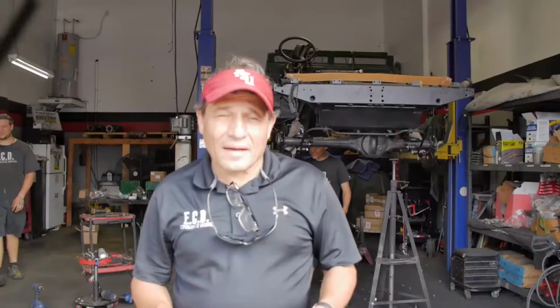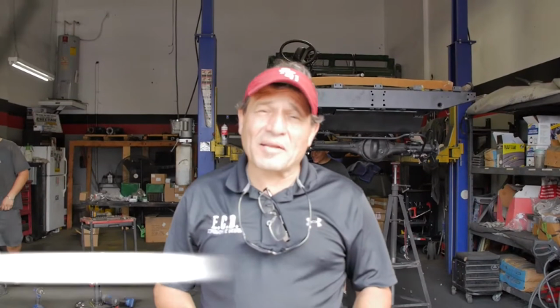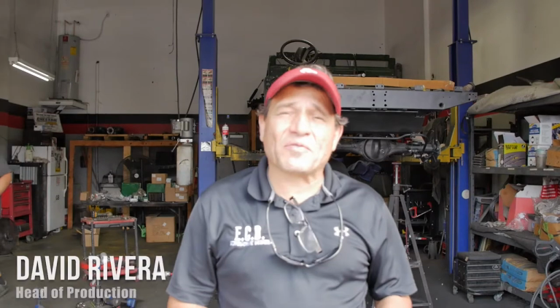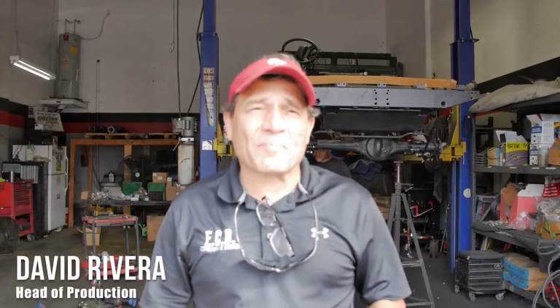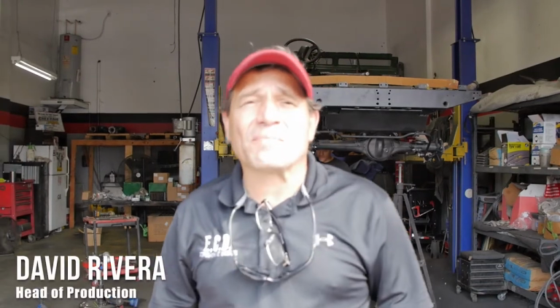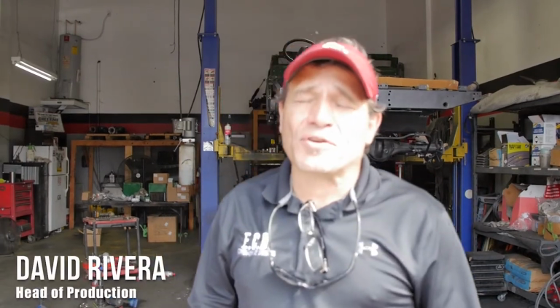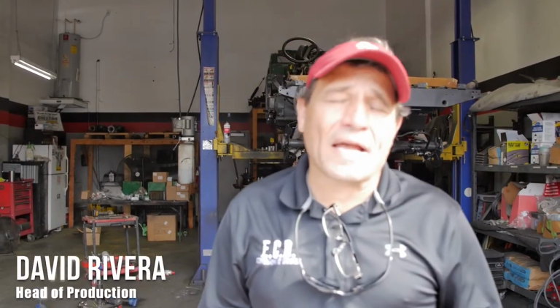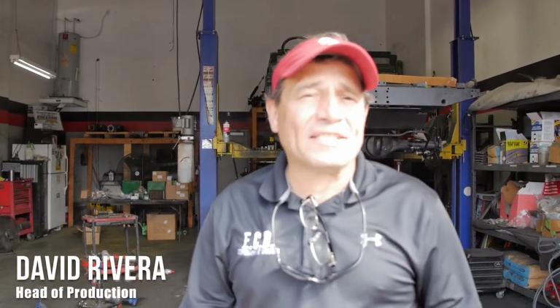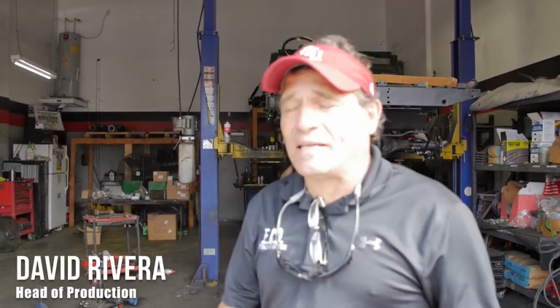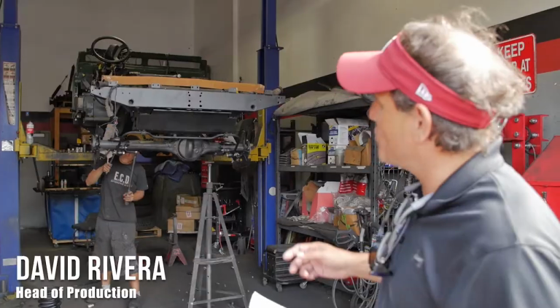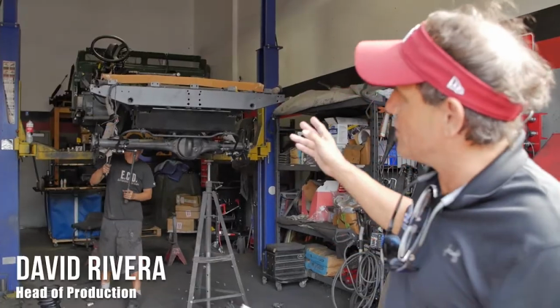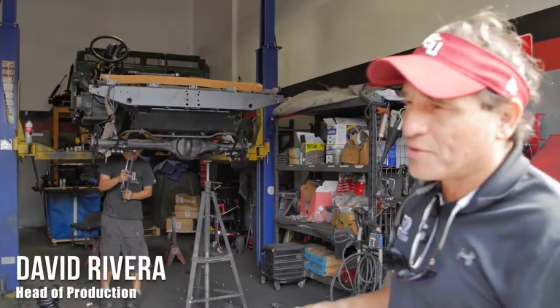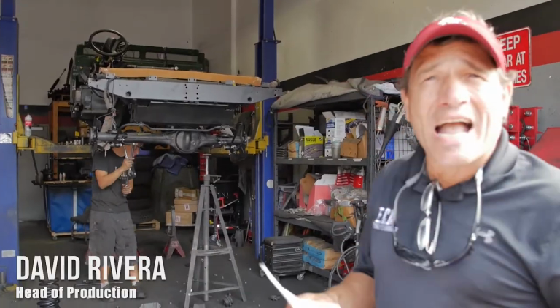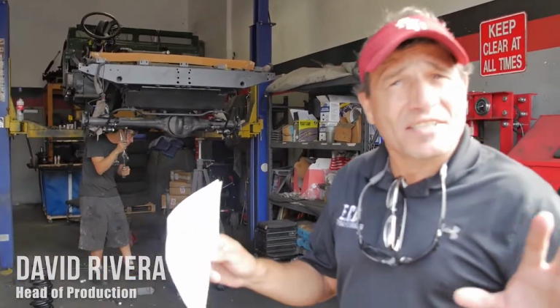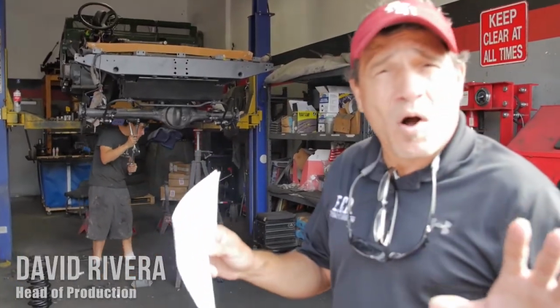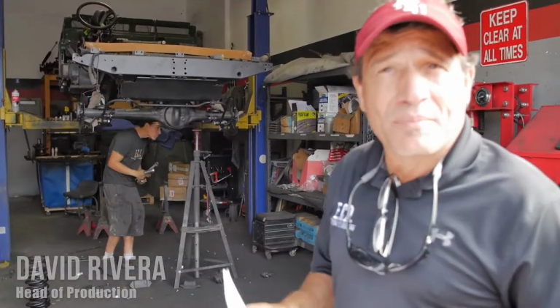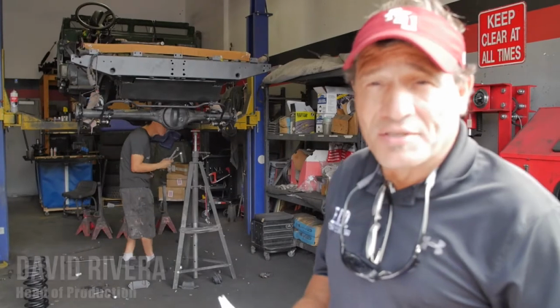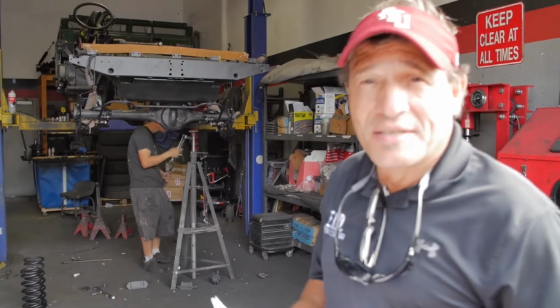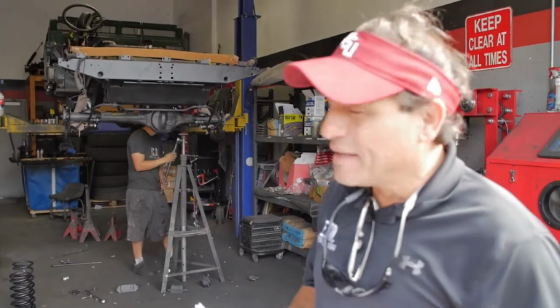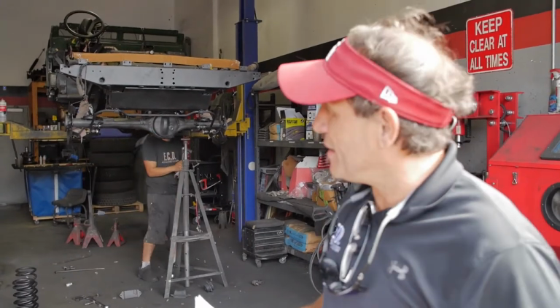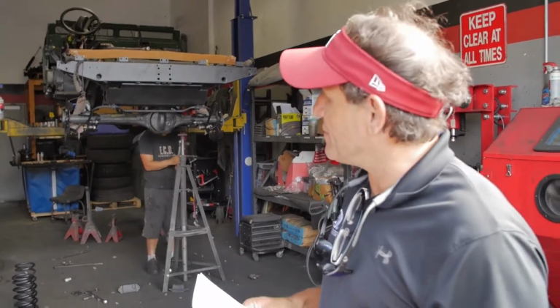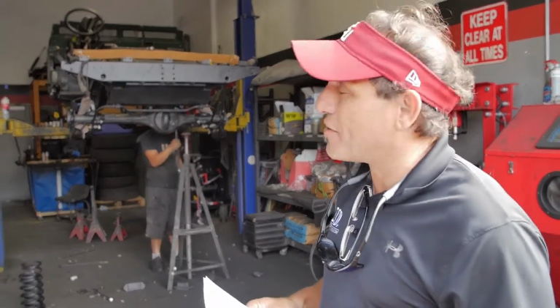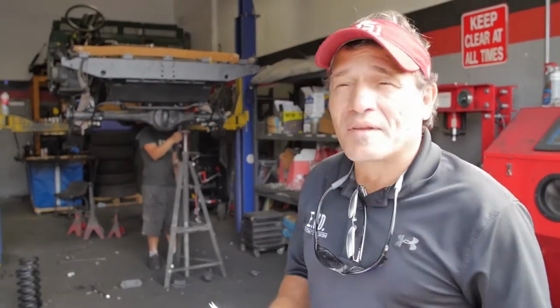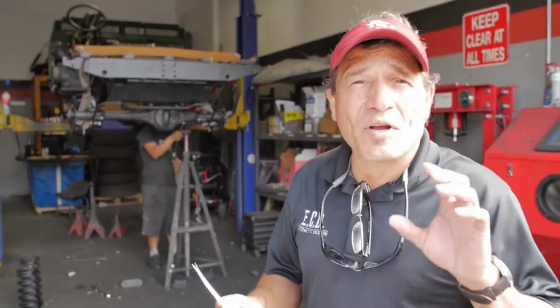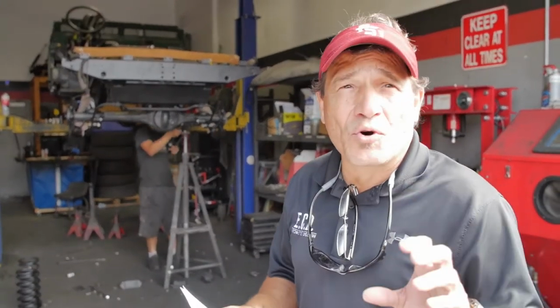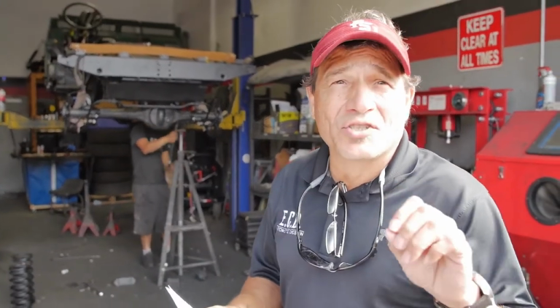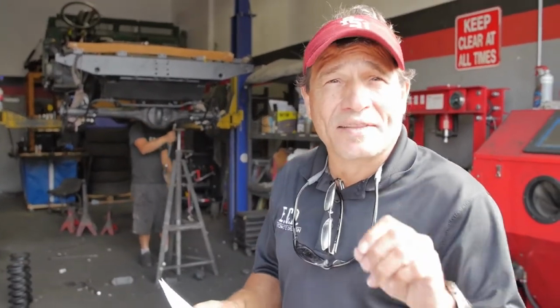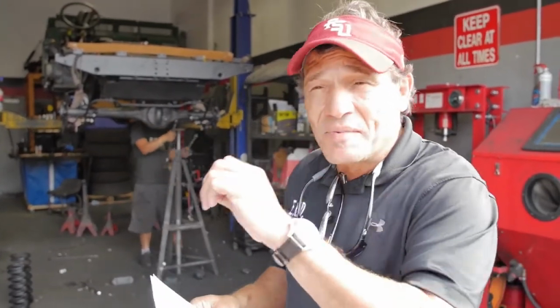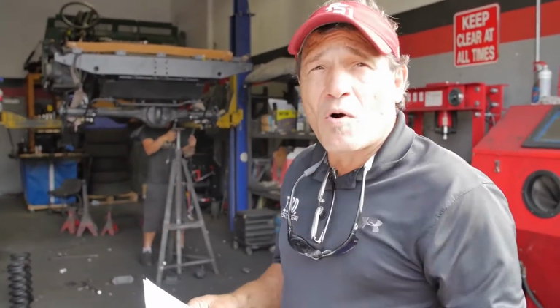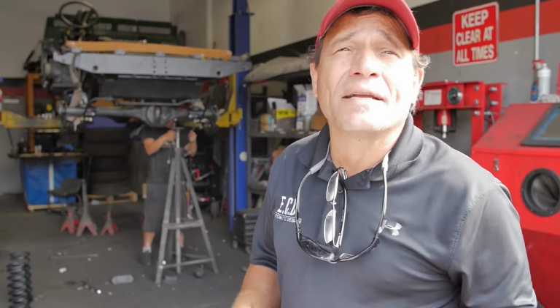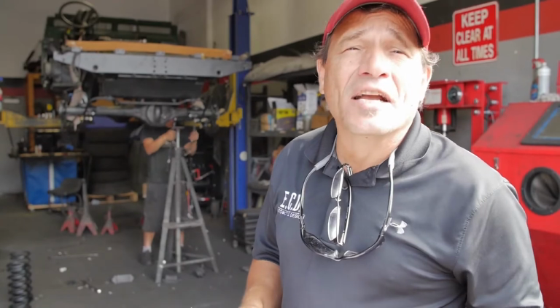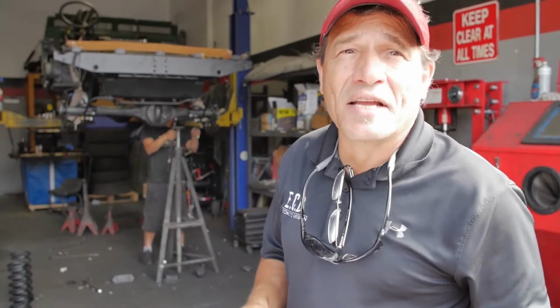Hi, my name is David Rivera. I'm the production manager at ECD. Restoring this vehicle — this is actually the quality process at Teardown. We restore and make sure that this meets our quality expectations.